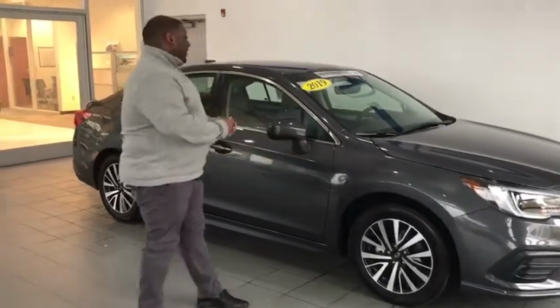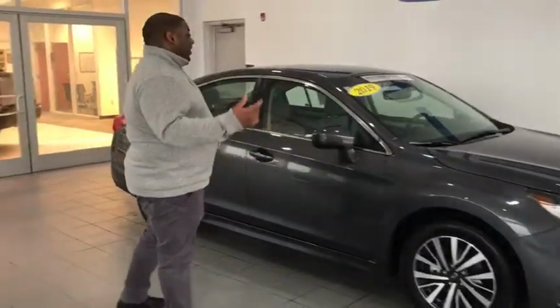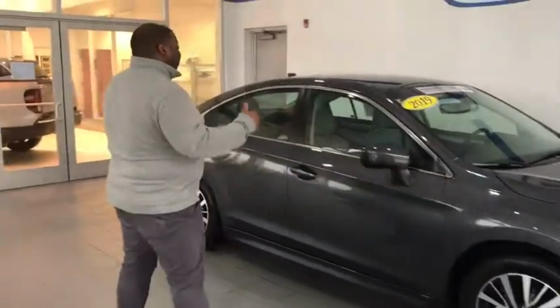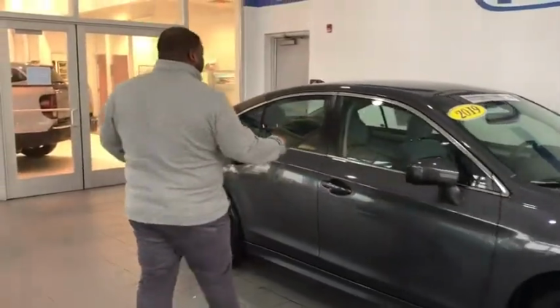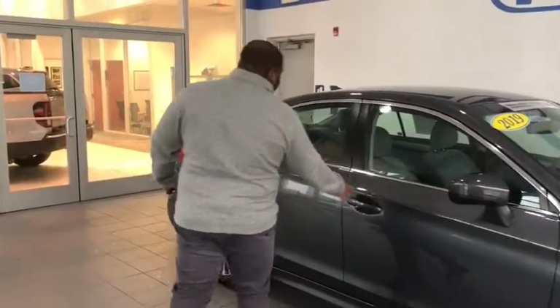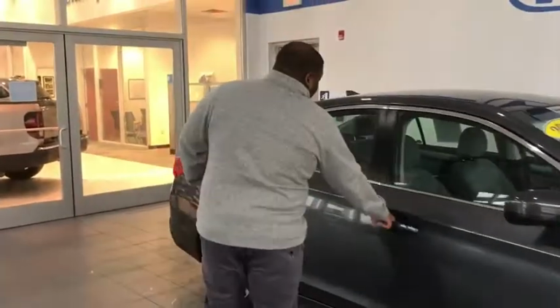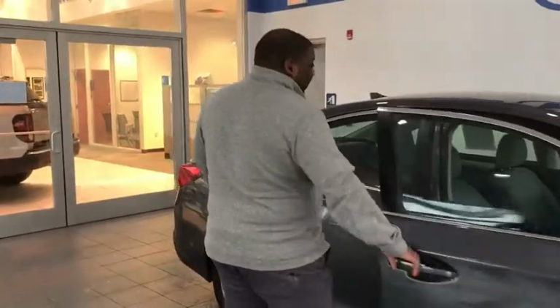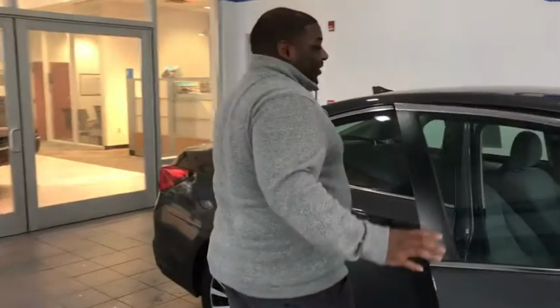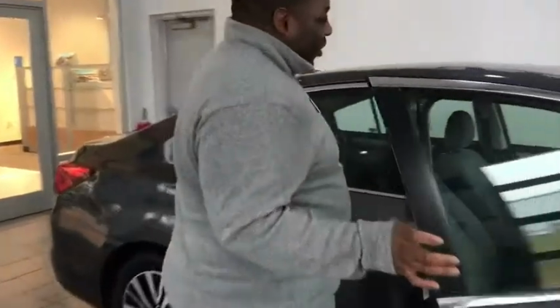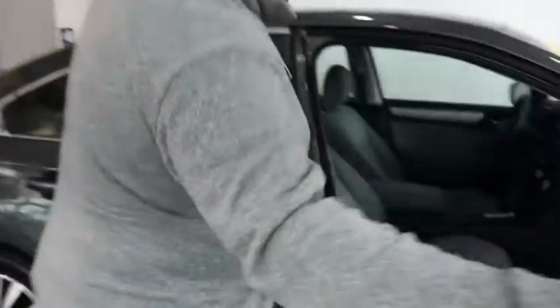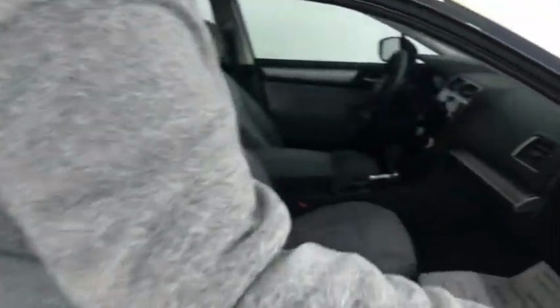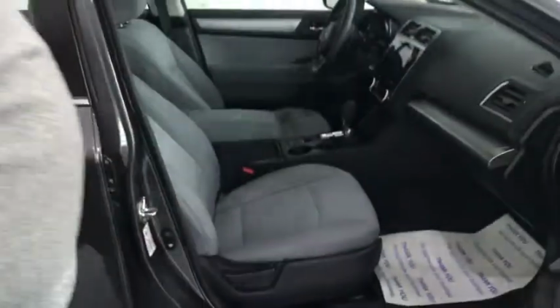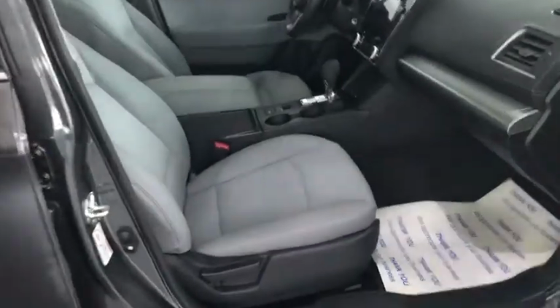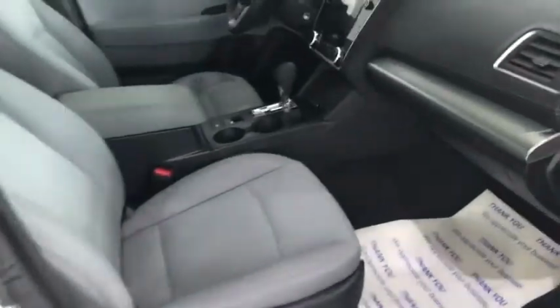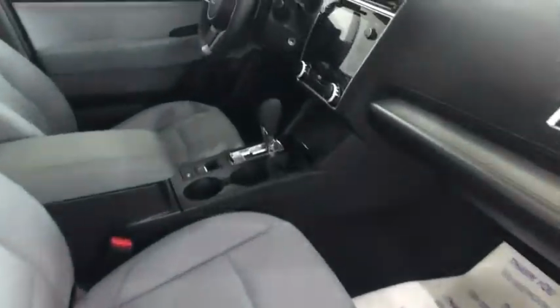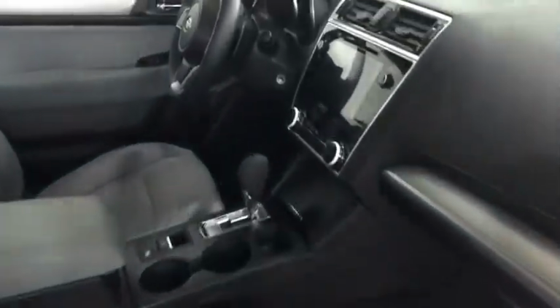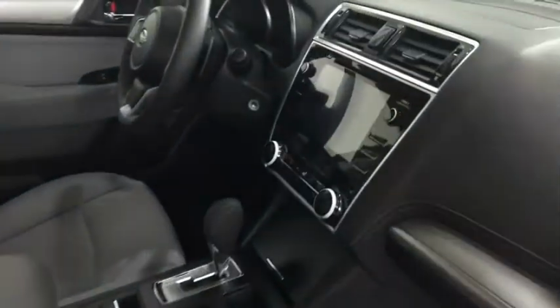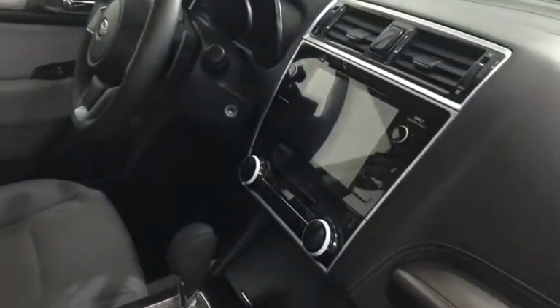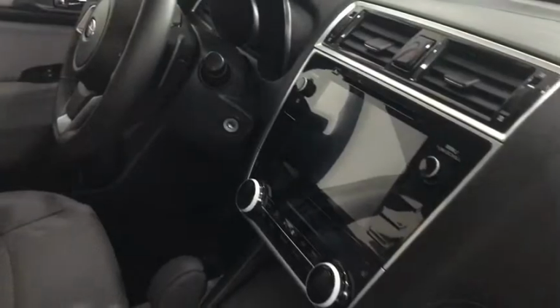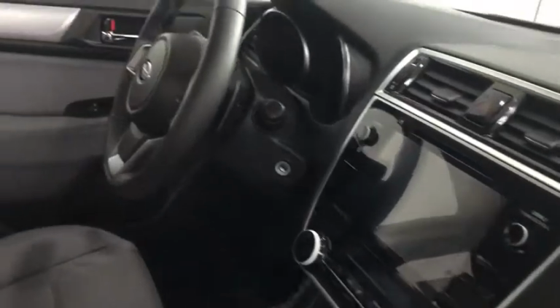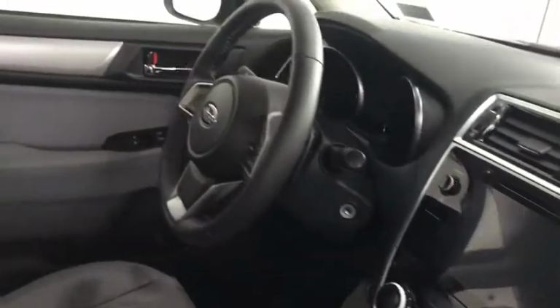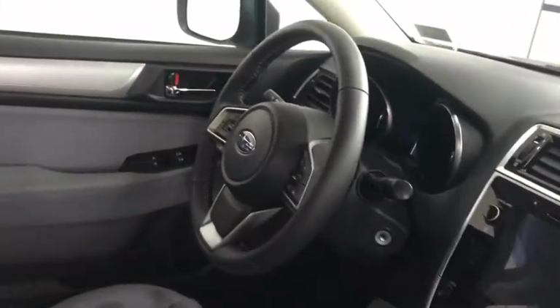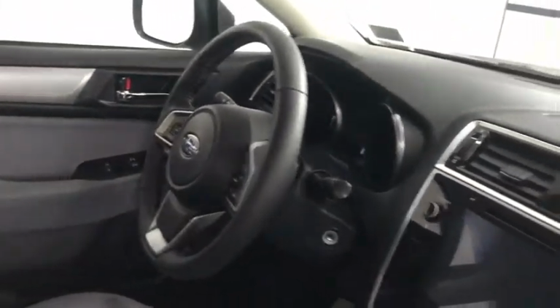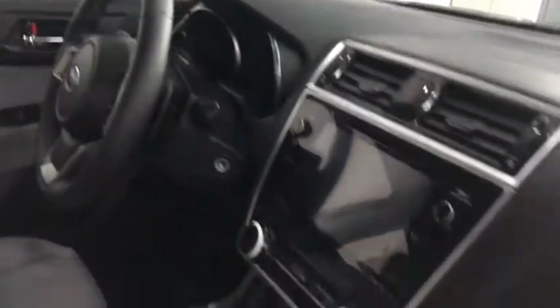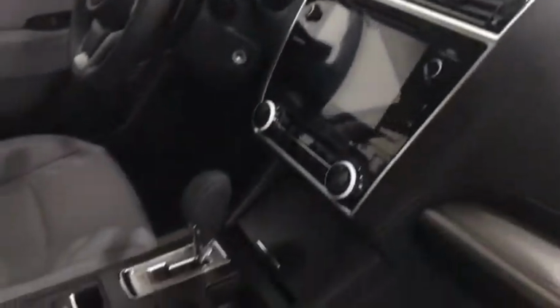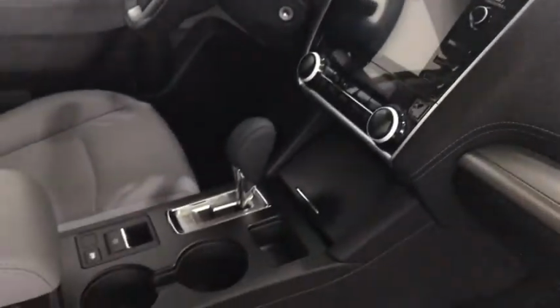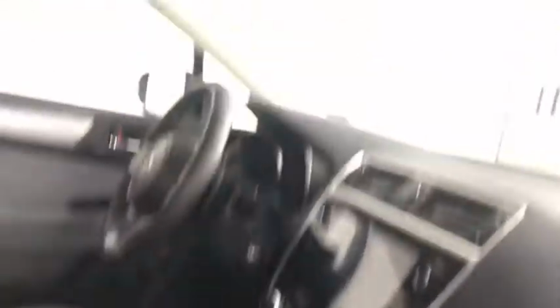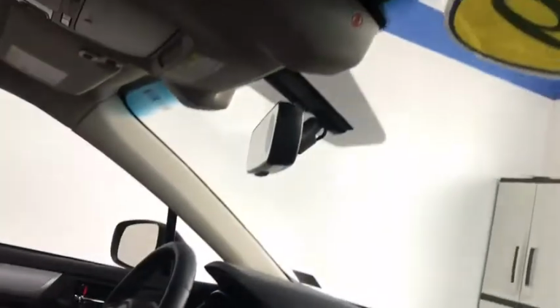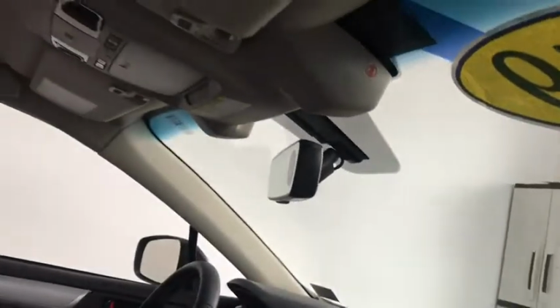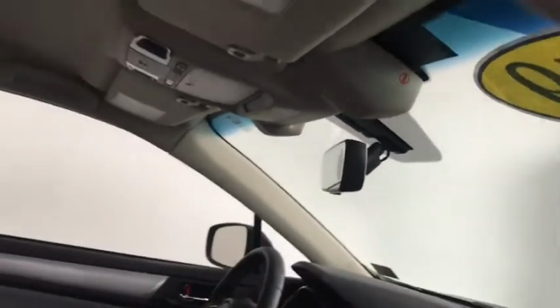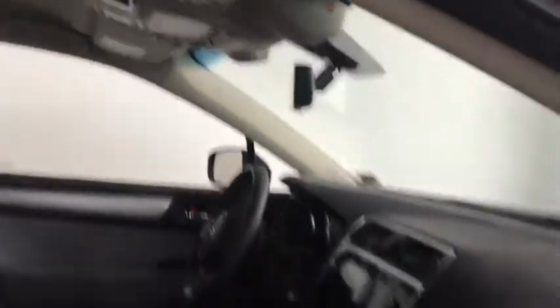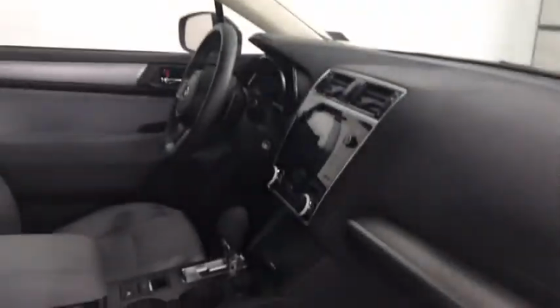Now one of the important things I'm going to show you: this vehicle comes equipped with Subaru EyeSight, a touchscreen, backup camera, XM radio, and steering wheel controls. You also have heated seats as well.